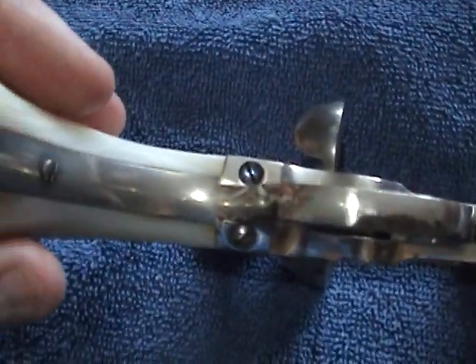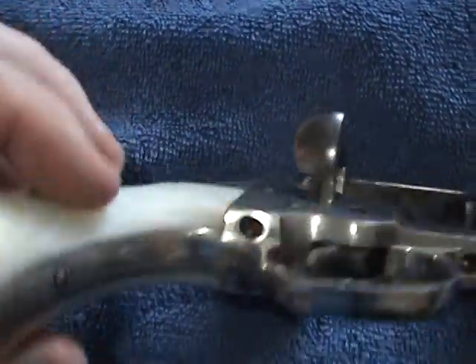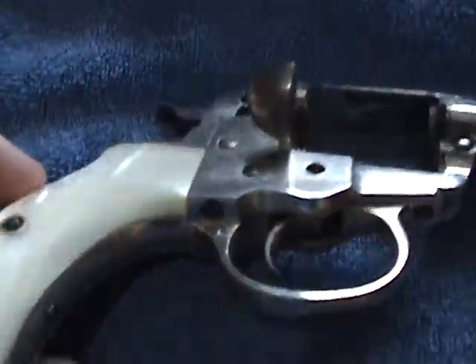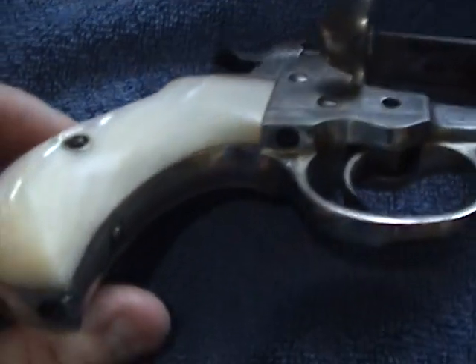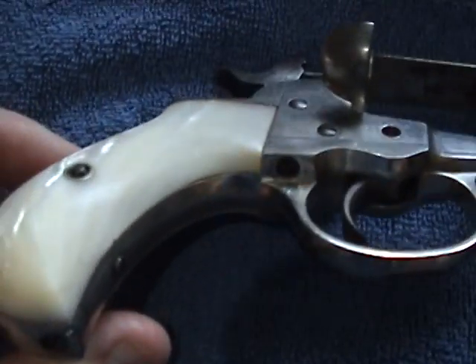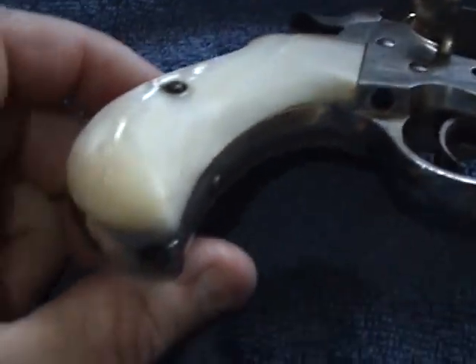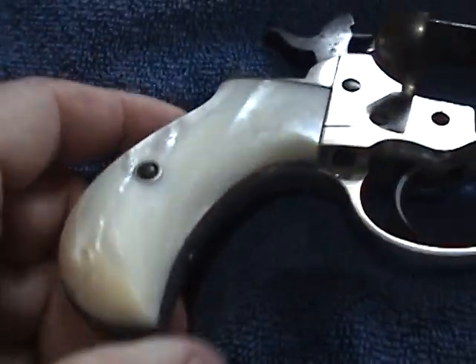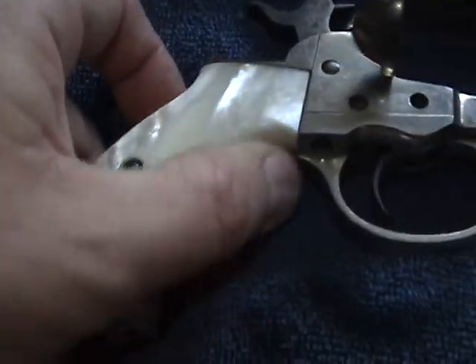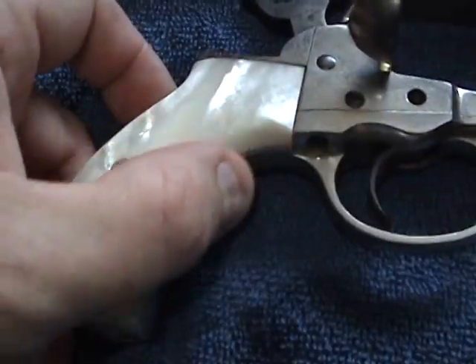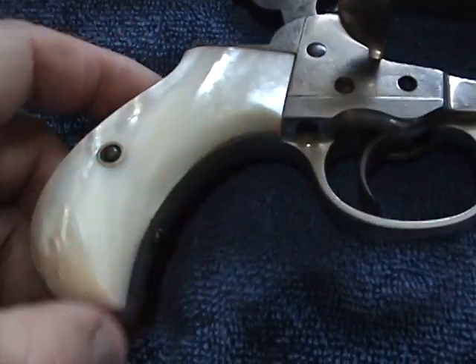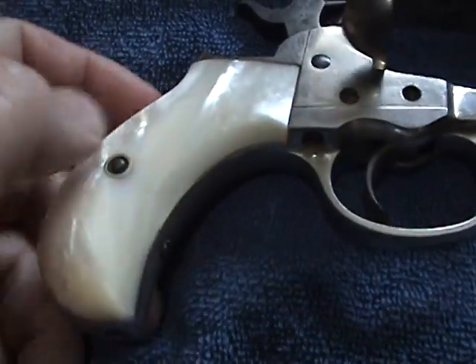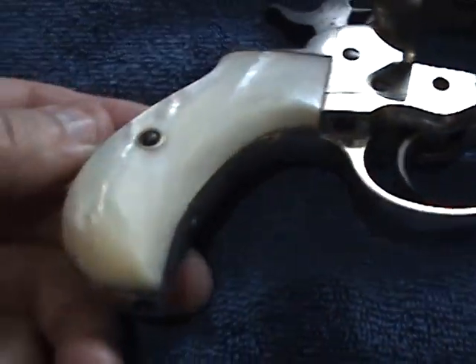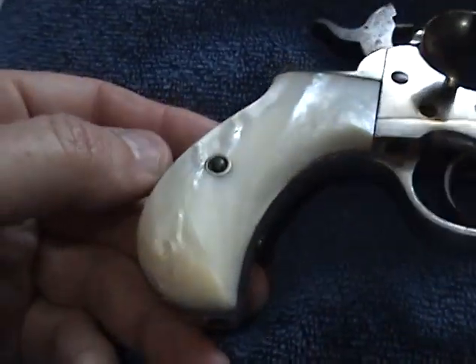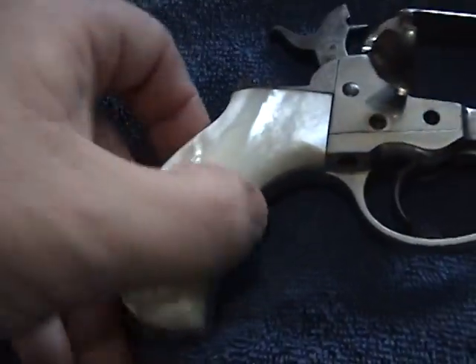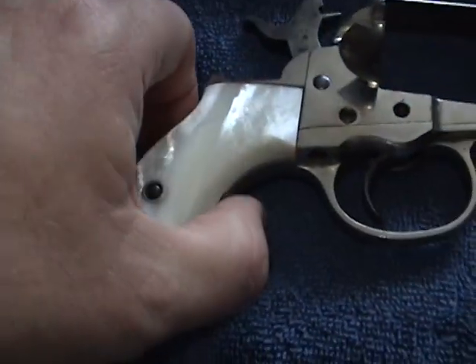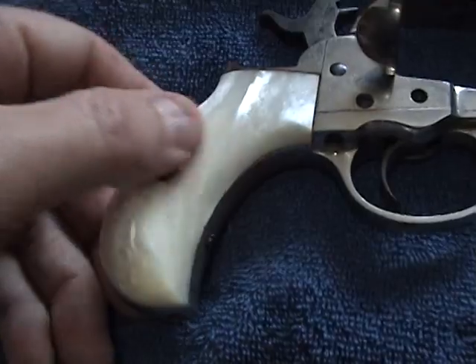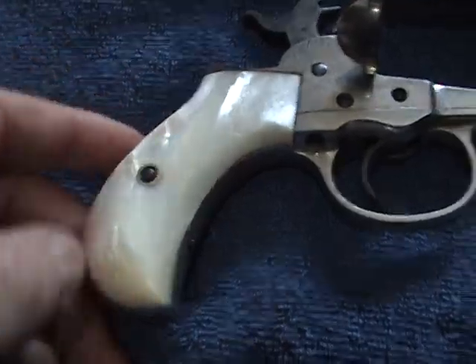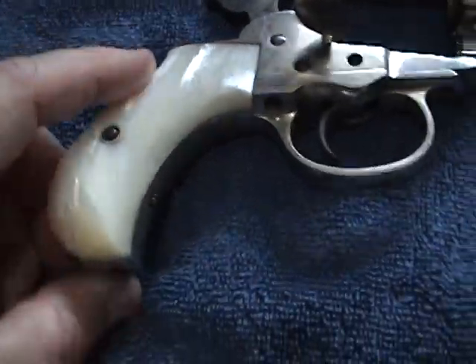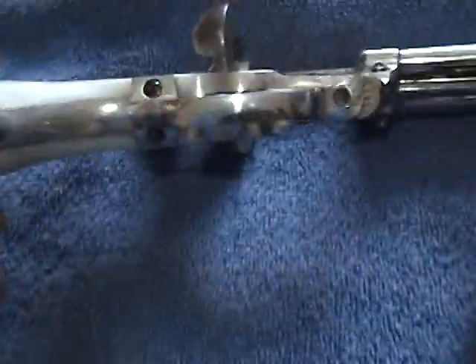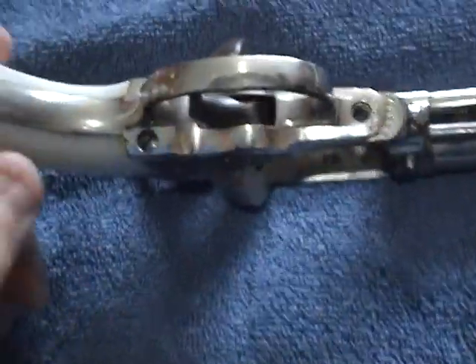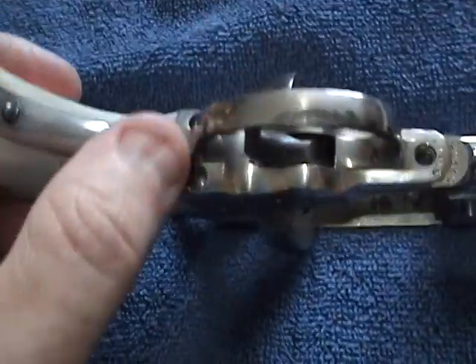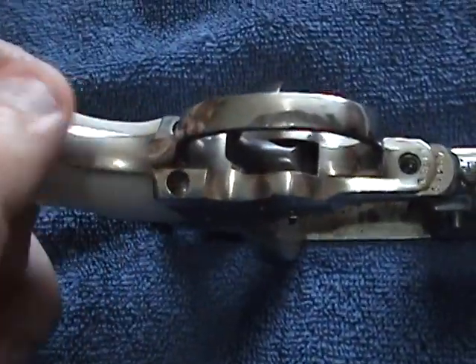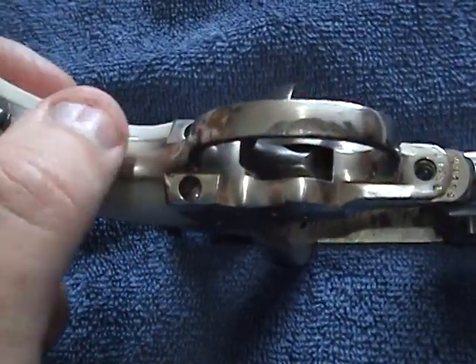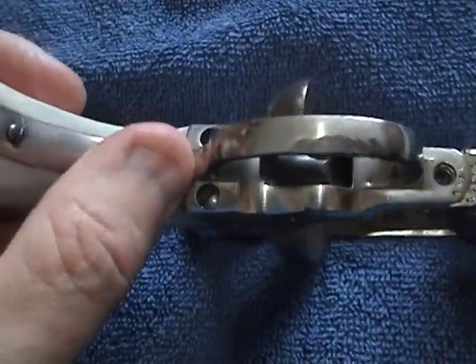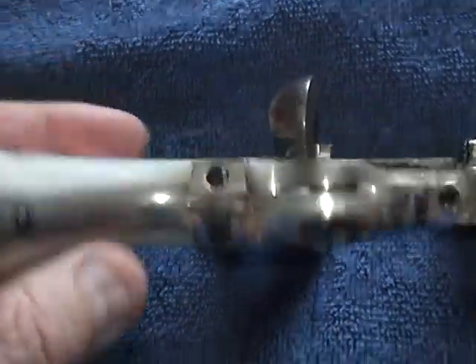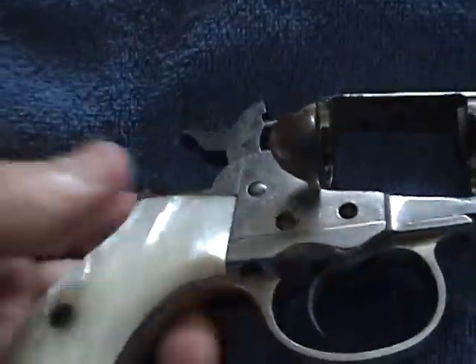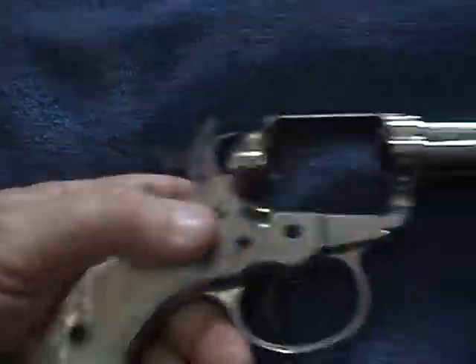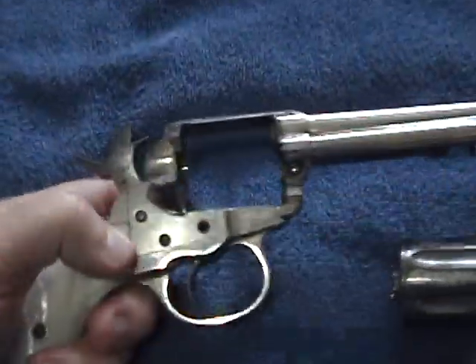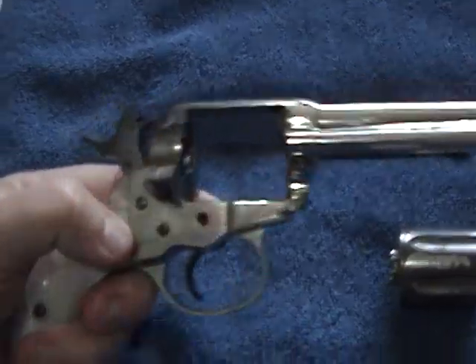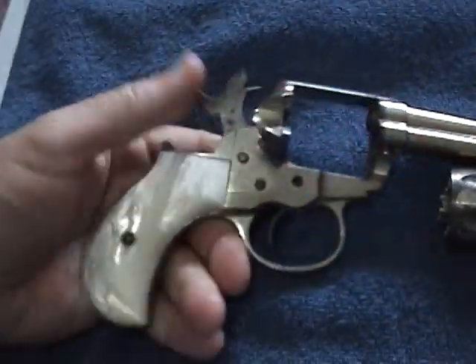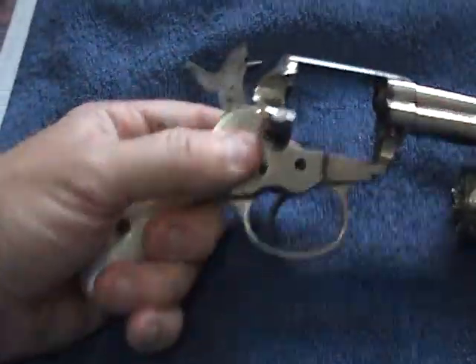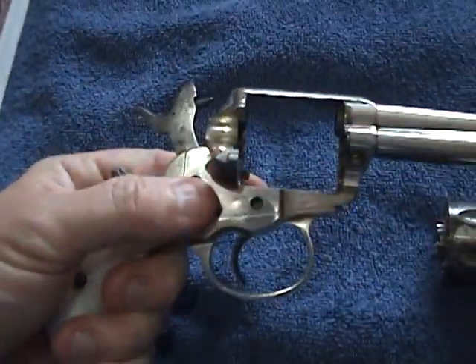These are the original grips that came with it. They're beautifully done and you cannot tell where the grips leave off and the metal starts. It's a wonderfully balanced weapon.